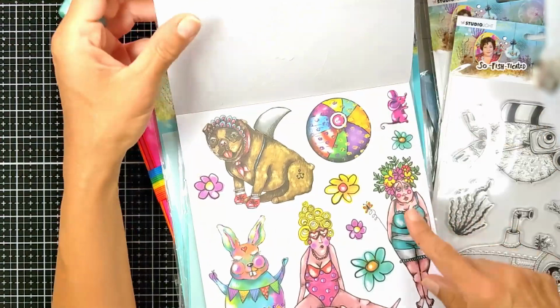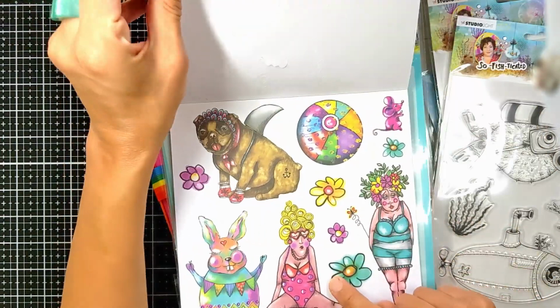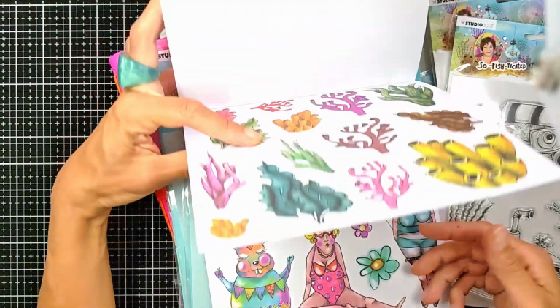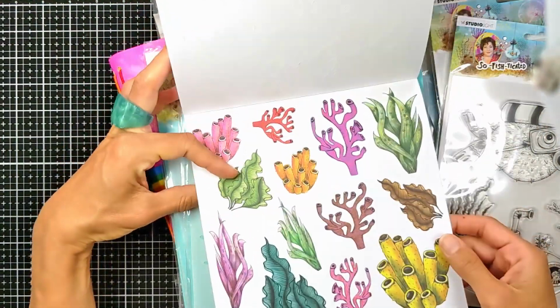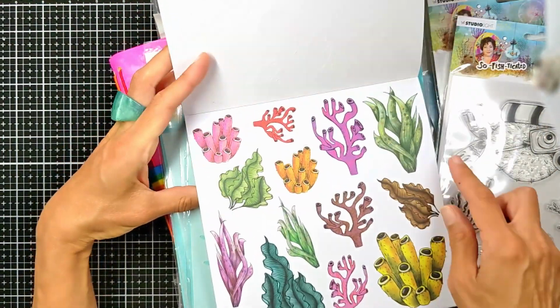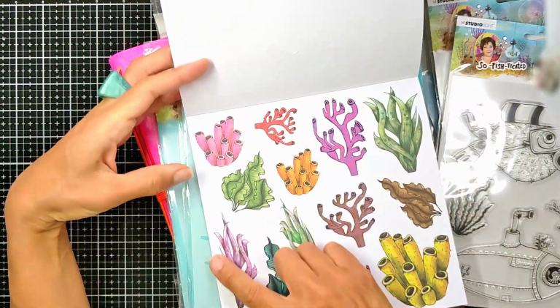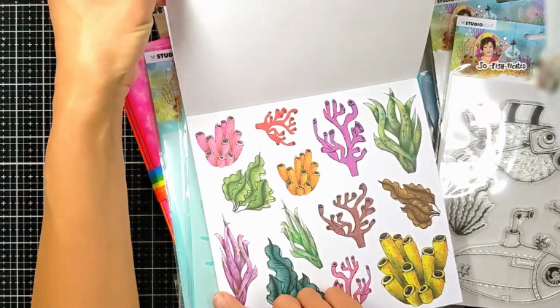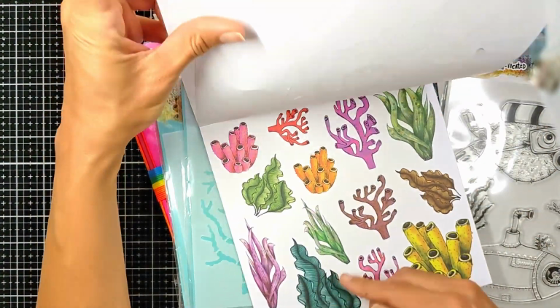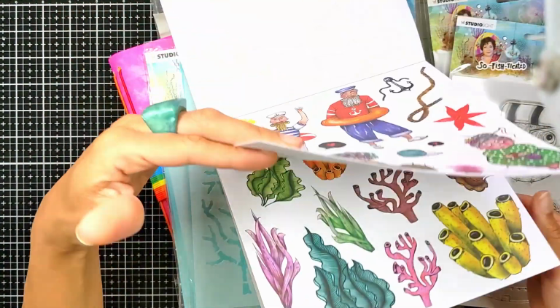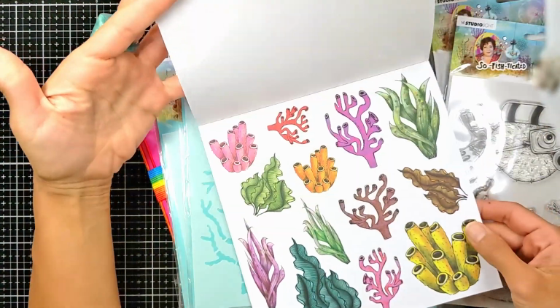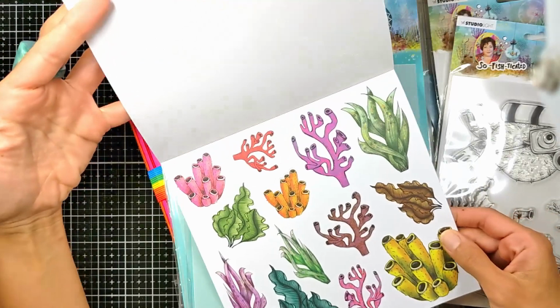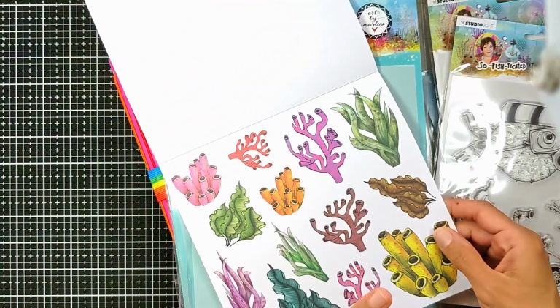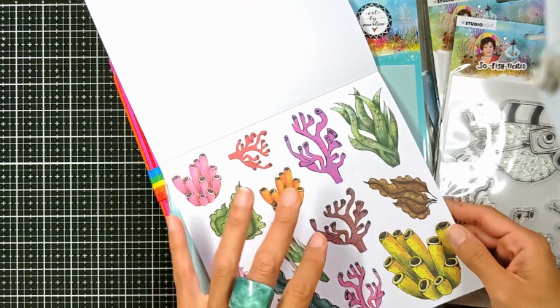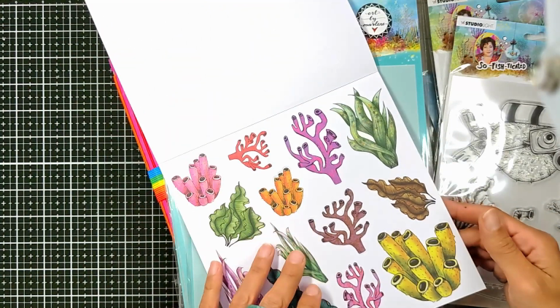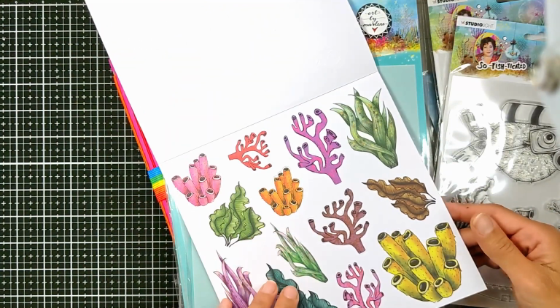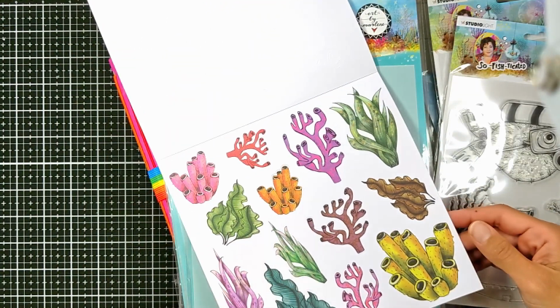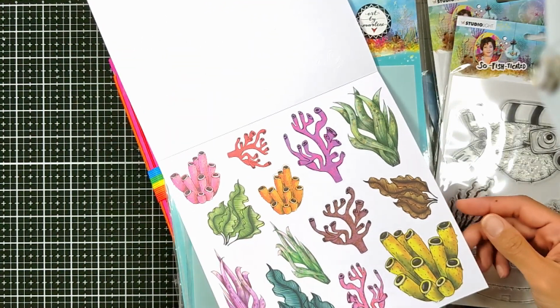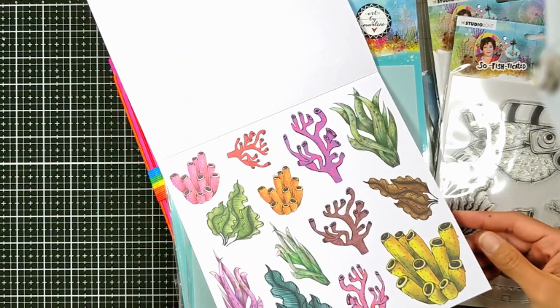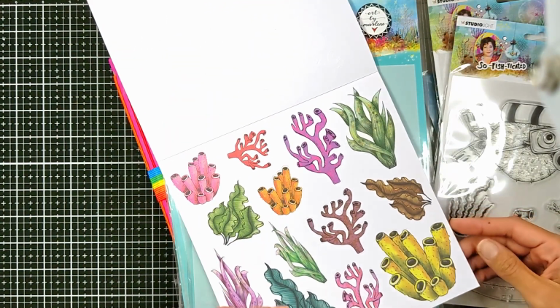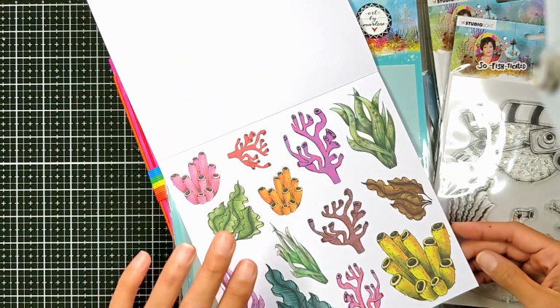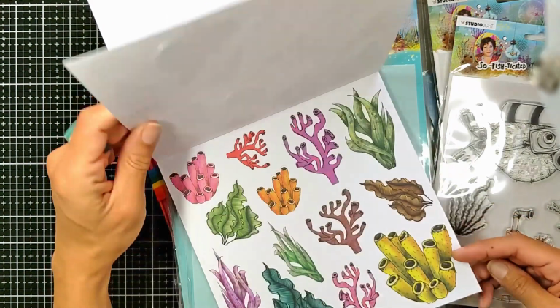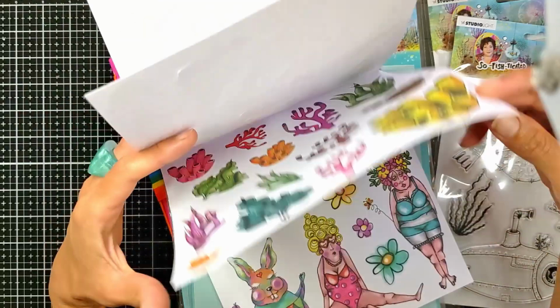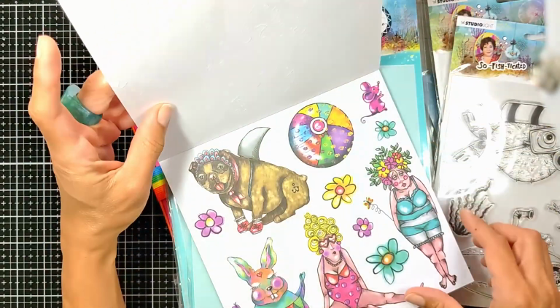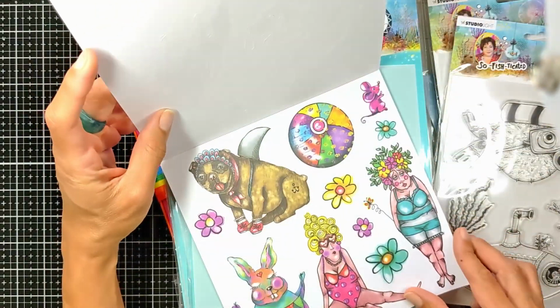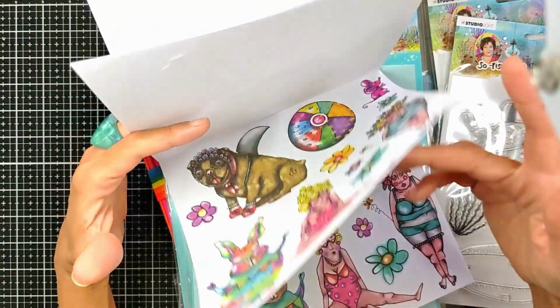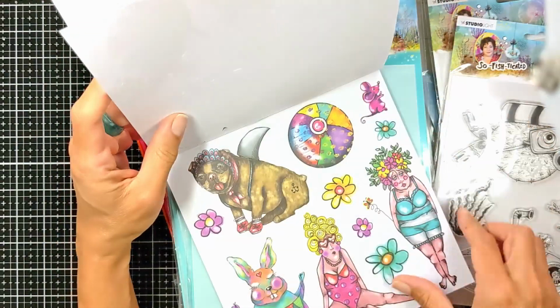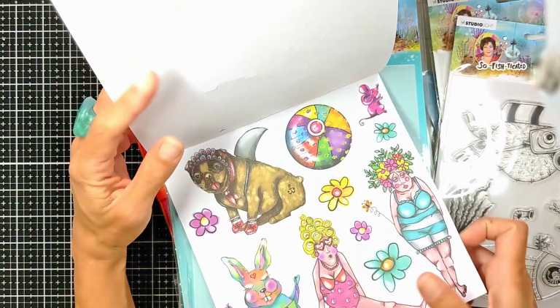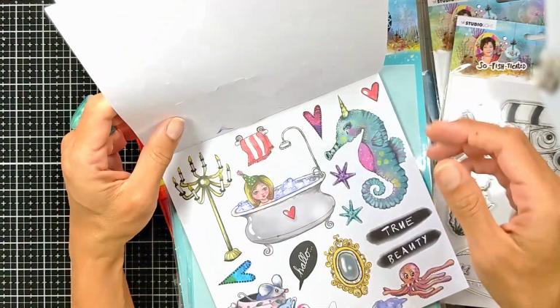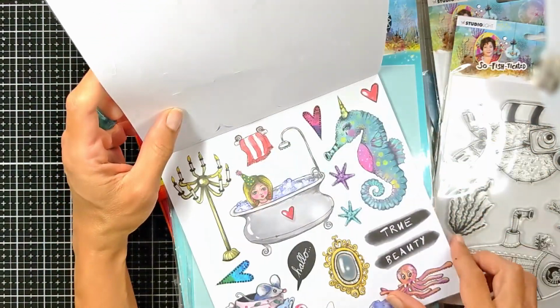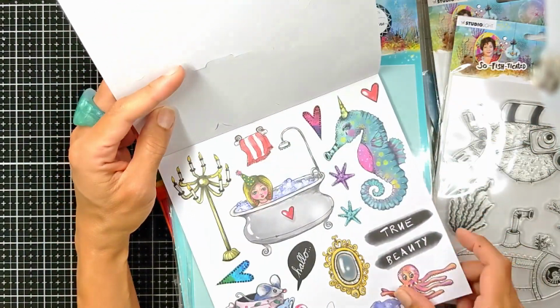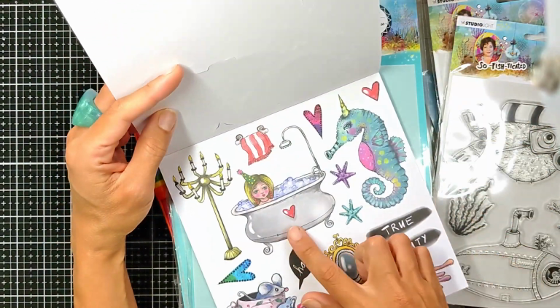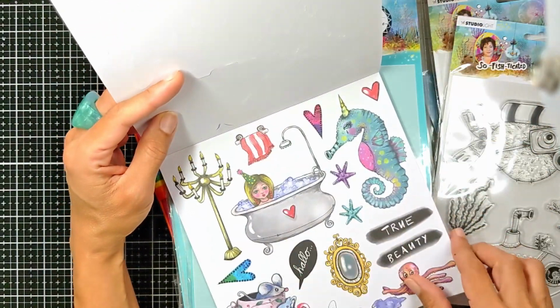Look at these cute ones. This is amazing — this is just going to make your scene amazing. You're going to add these details at the bottom of your ocean in your art journal page. Look at this cute one.